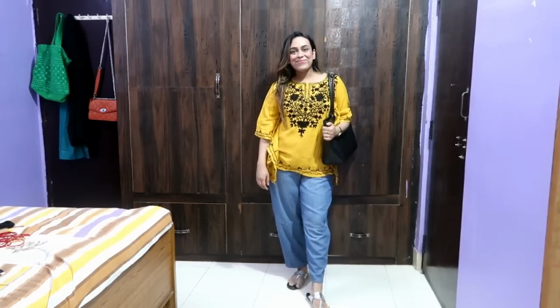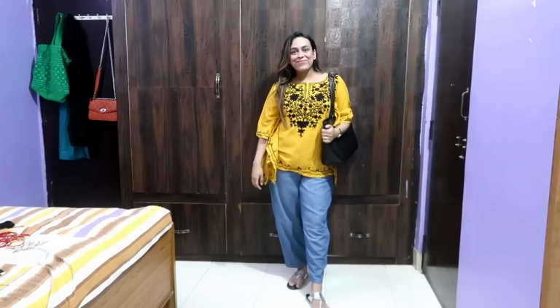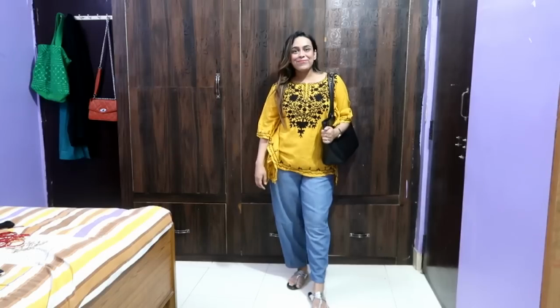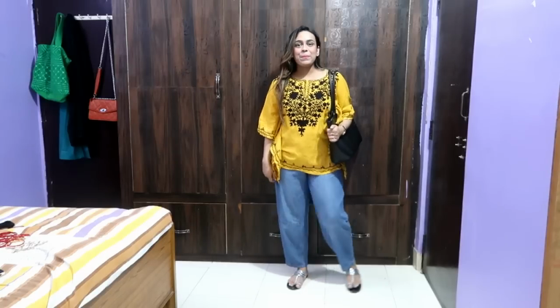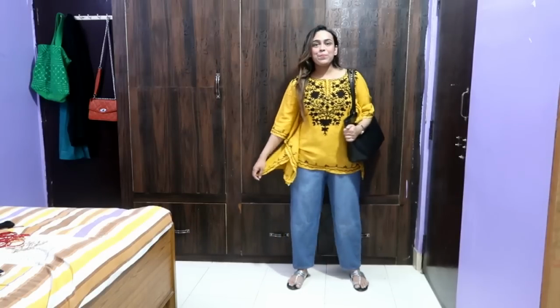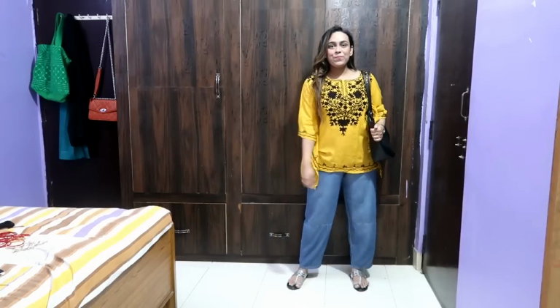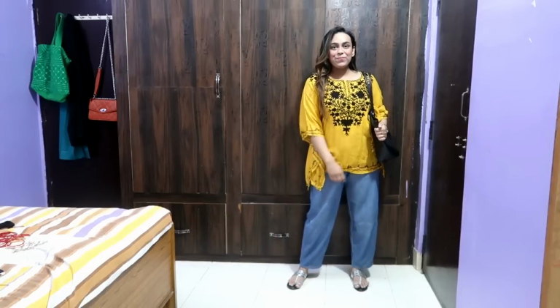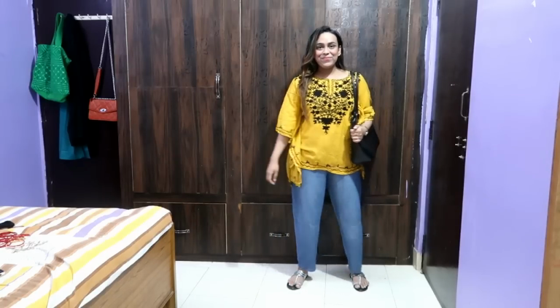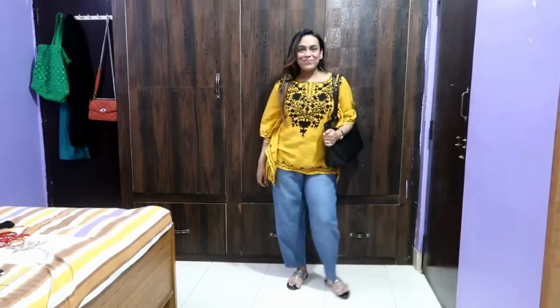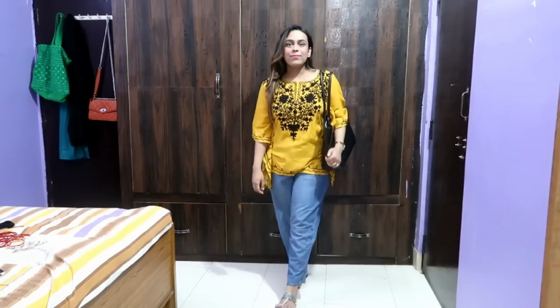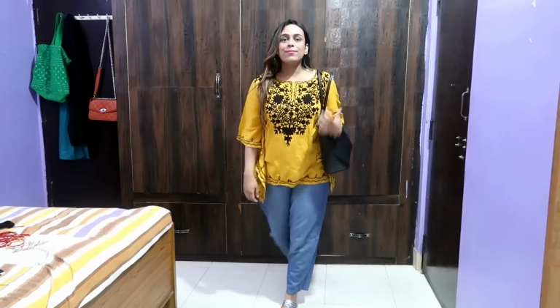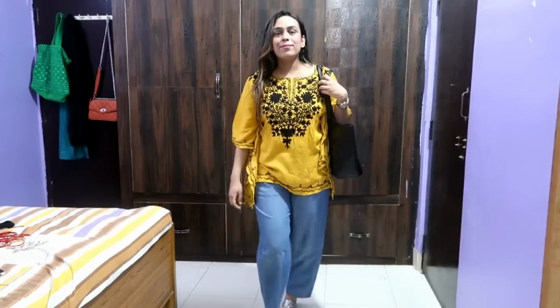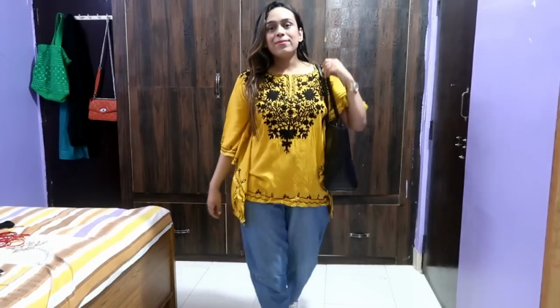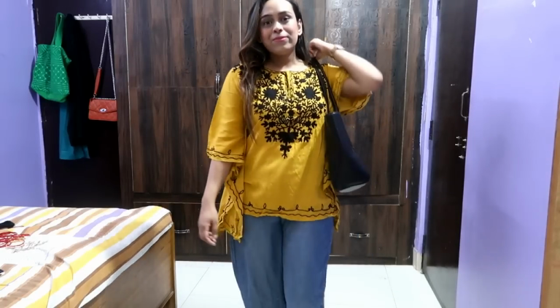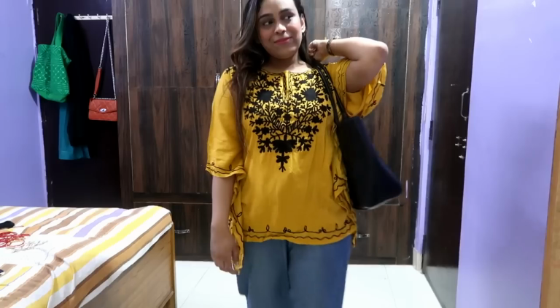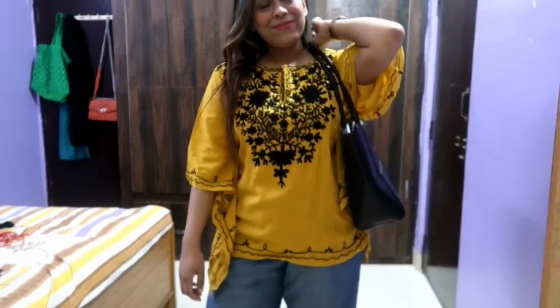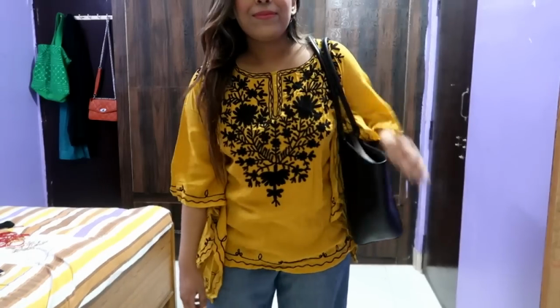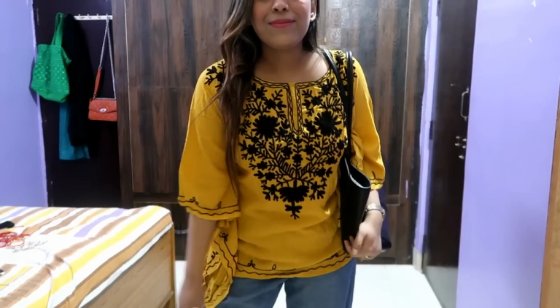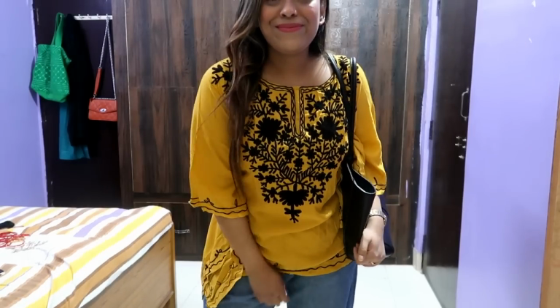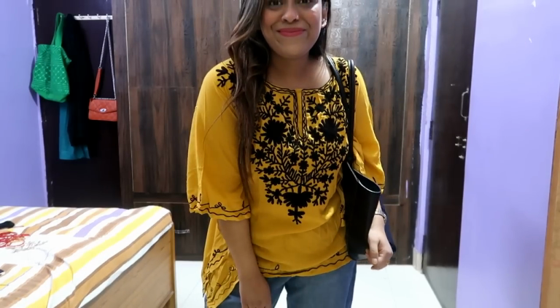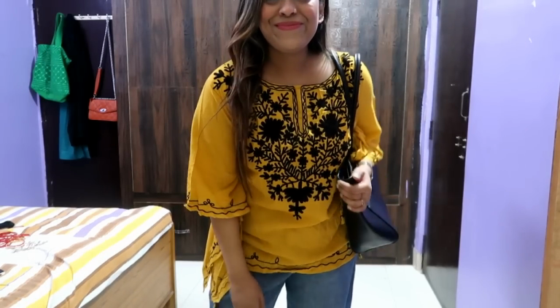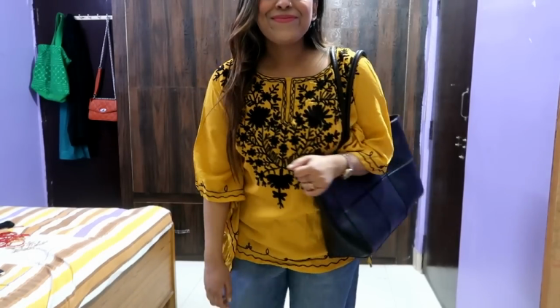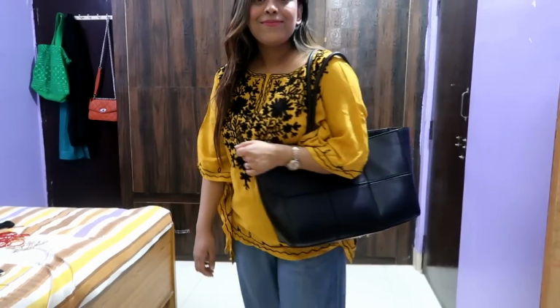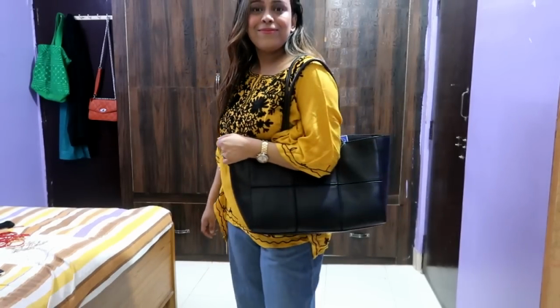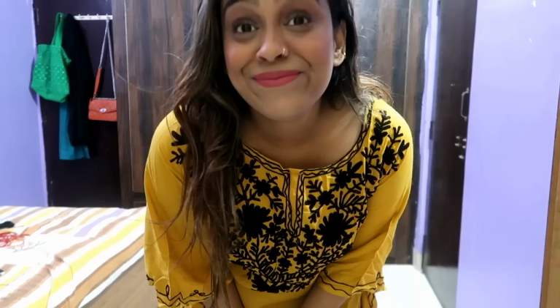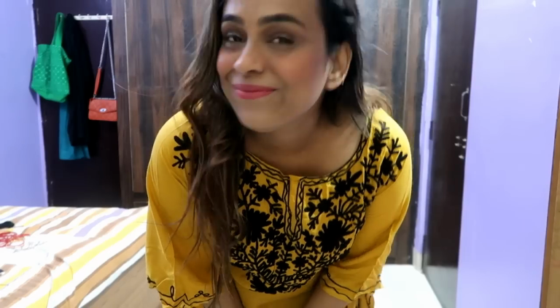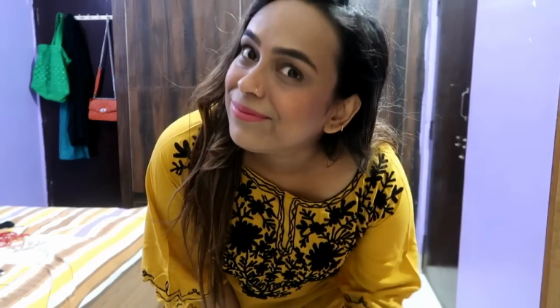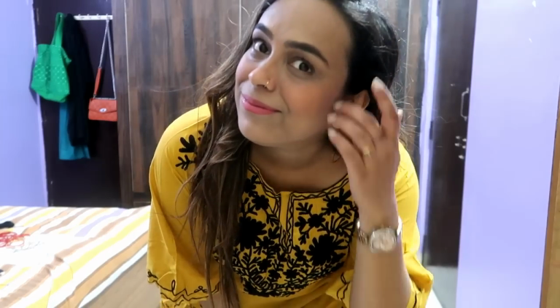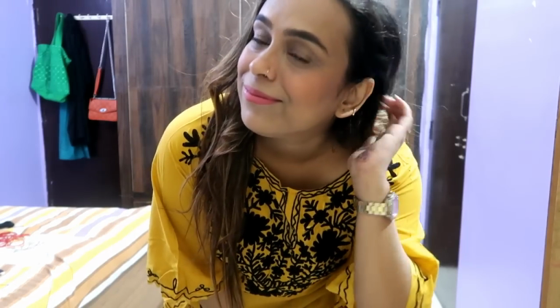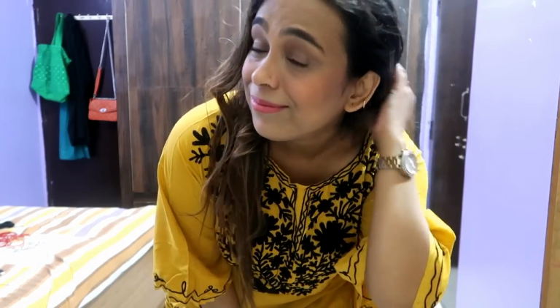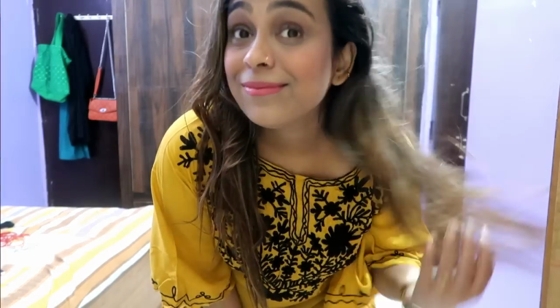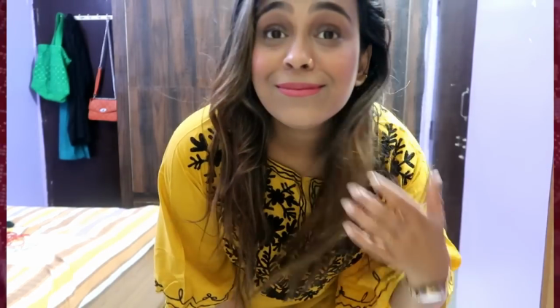The flow is very flowy and it is very lightweight. On the side, it is full of thread work. Please tell me in the comments how you feel about it.